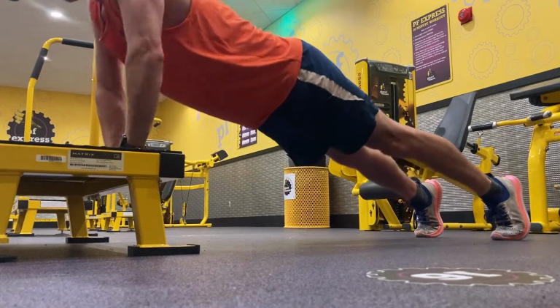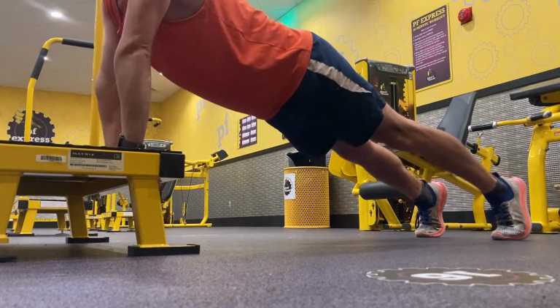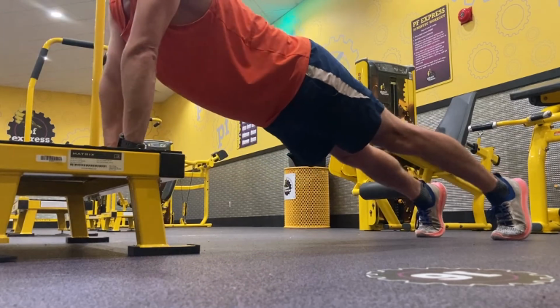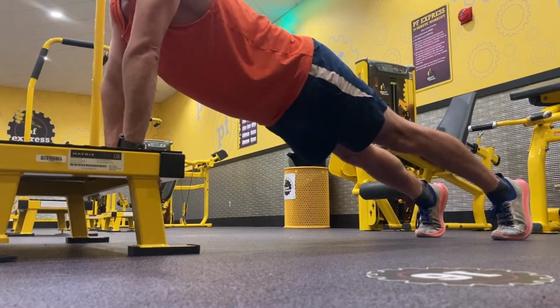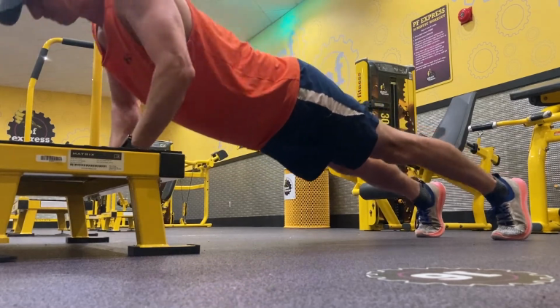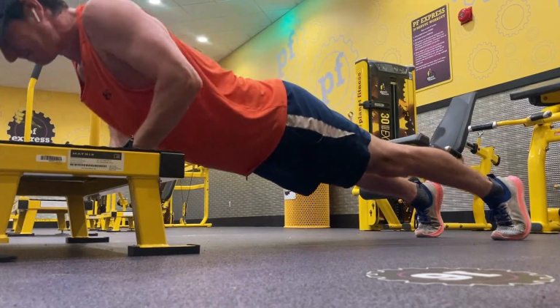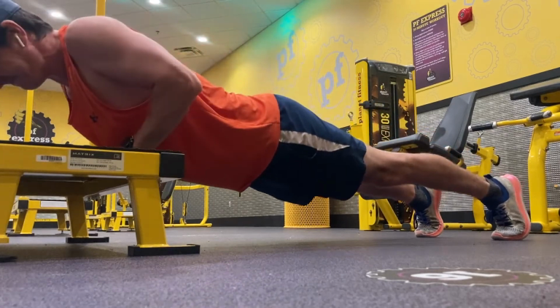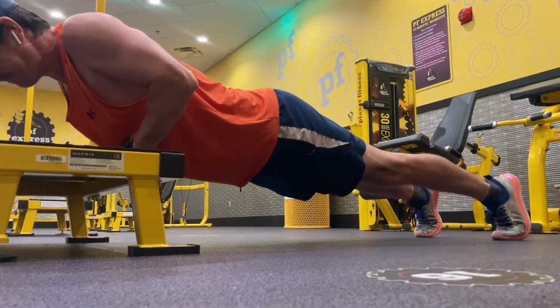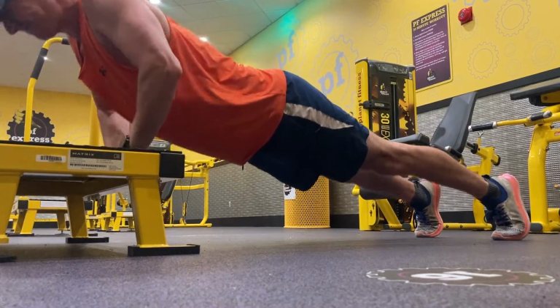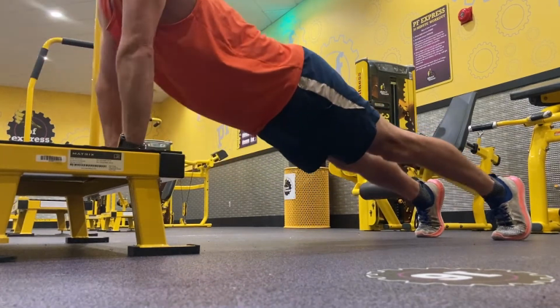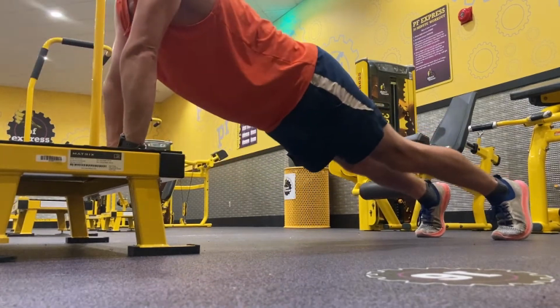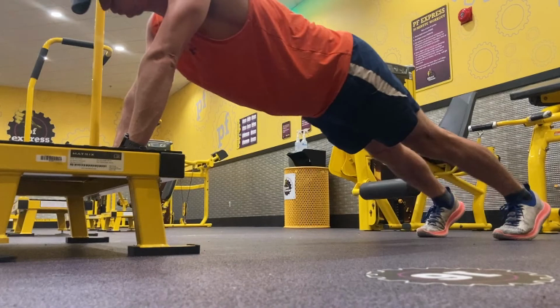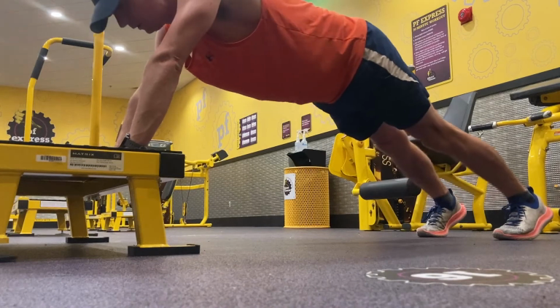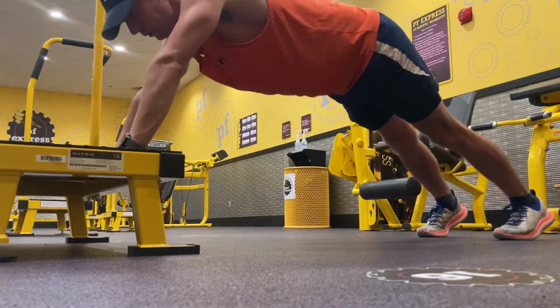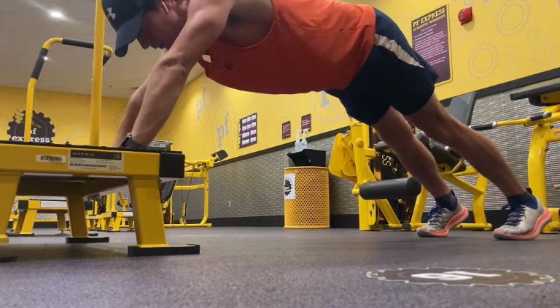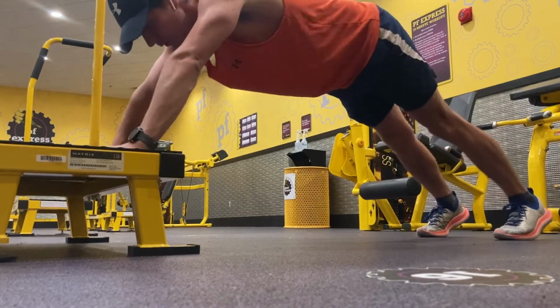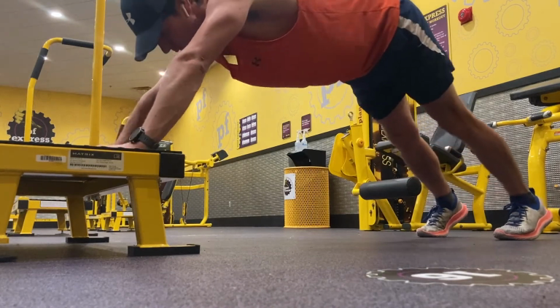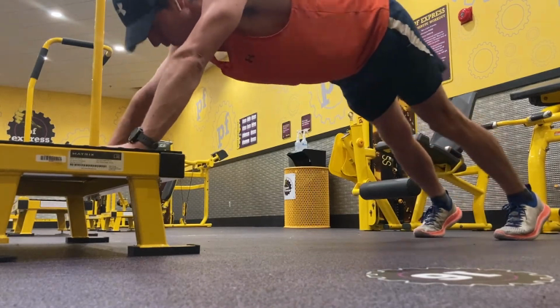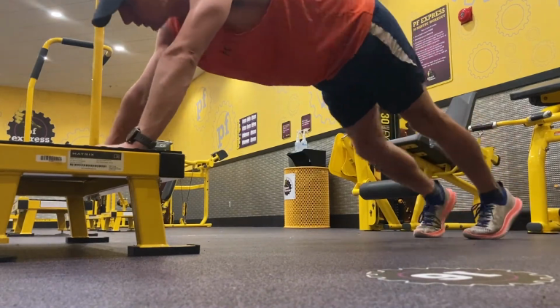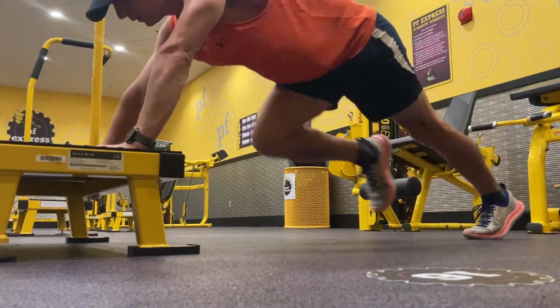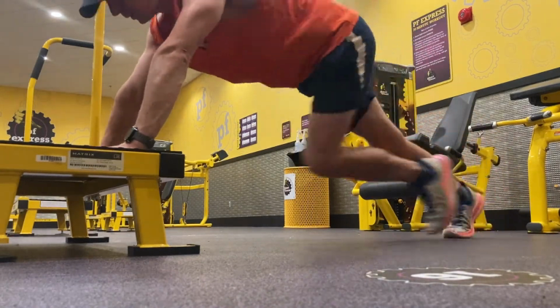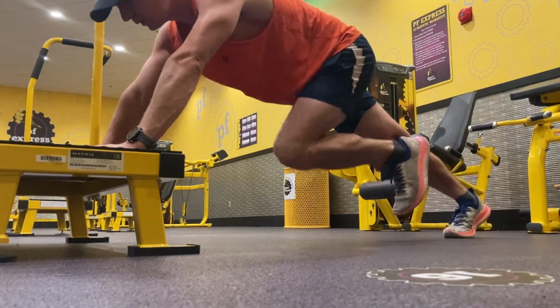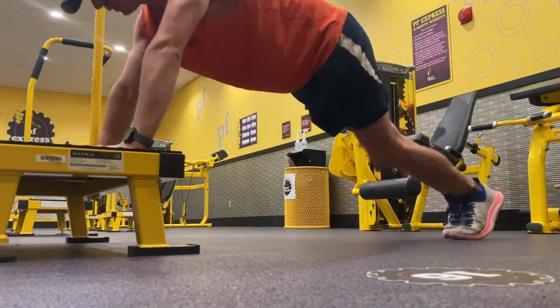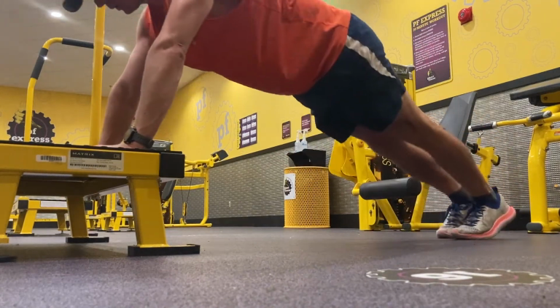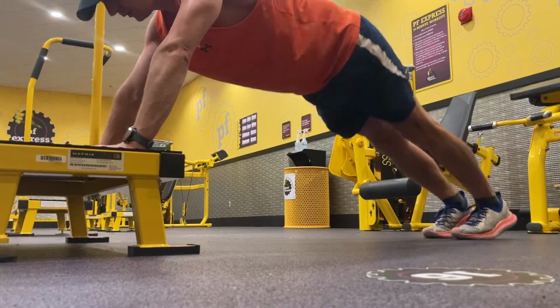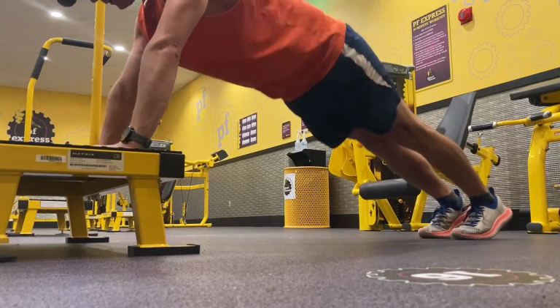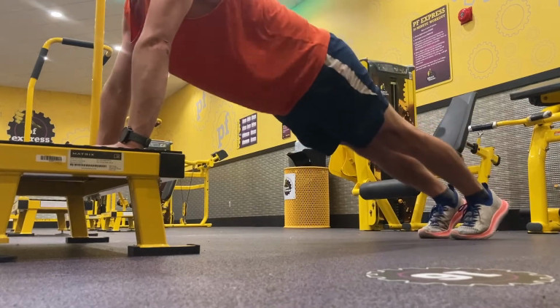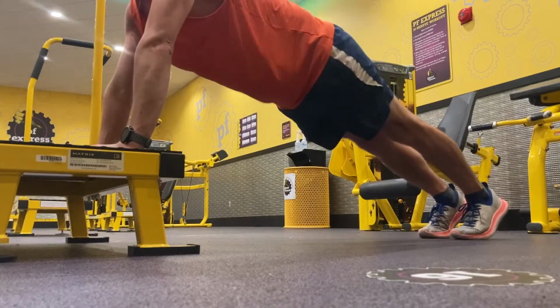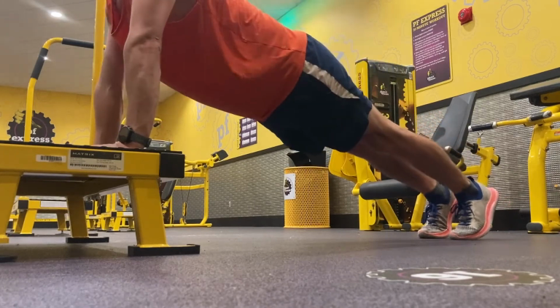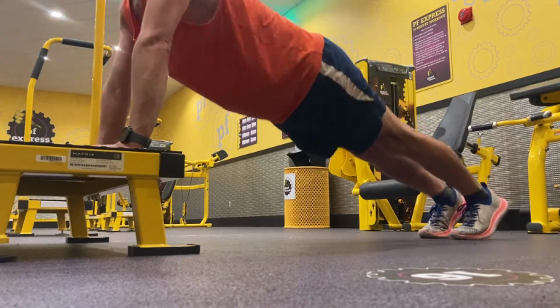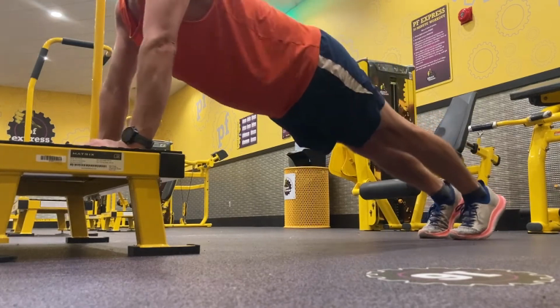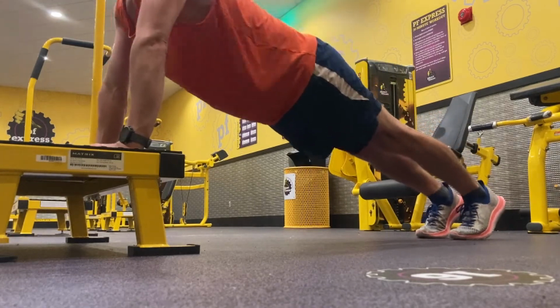Just another way to mix up your routine. And then I just threw in a couple little mountain climbers and realized my arms are beat.